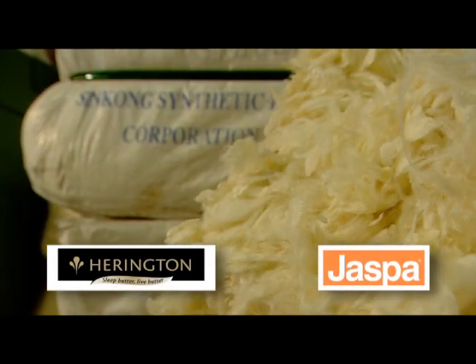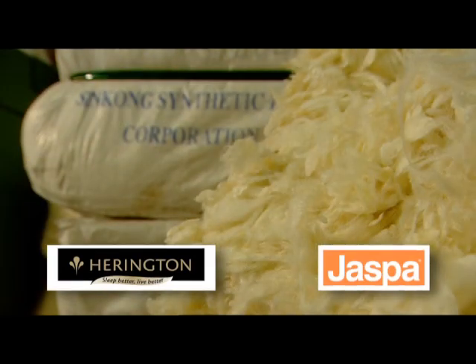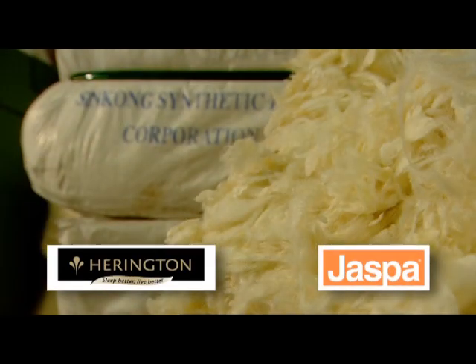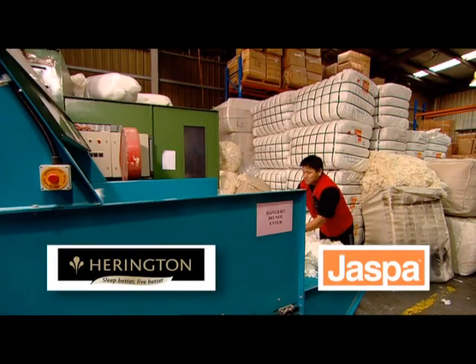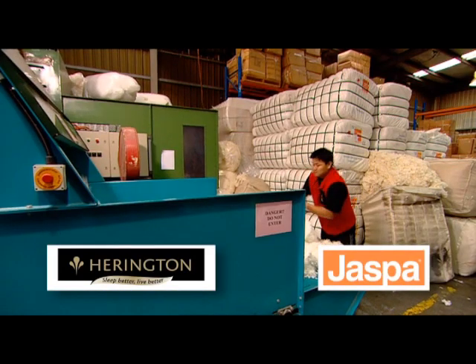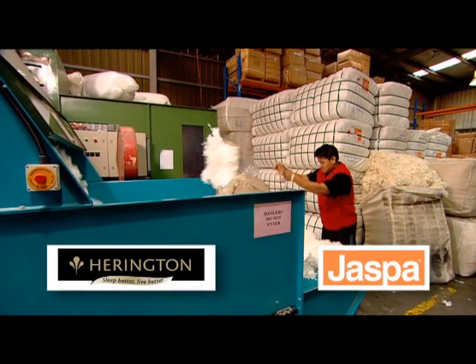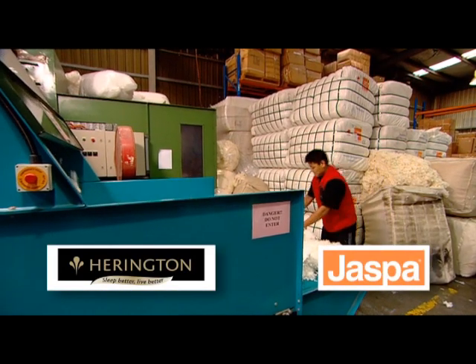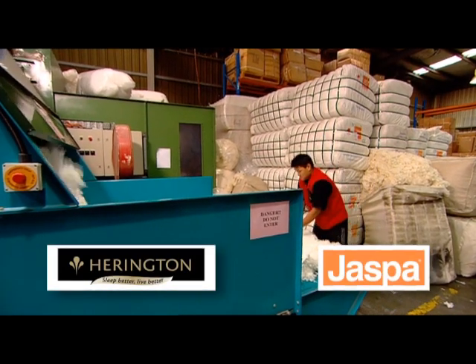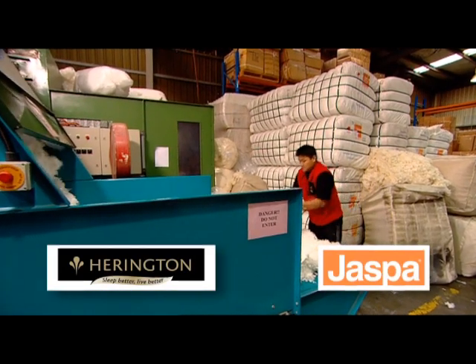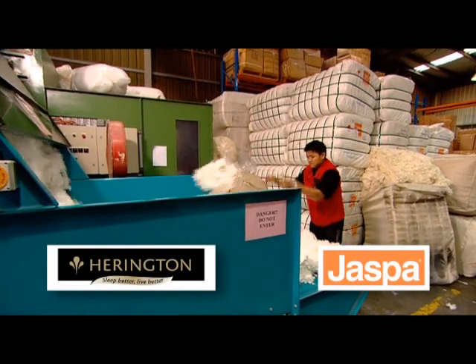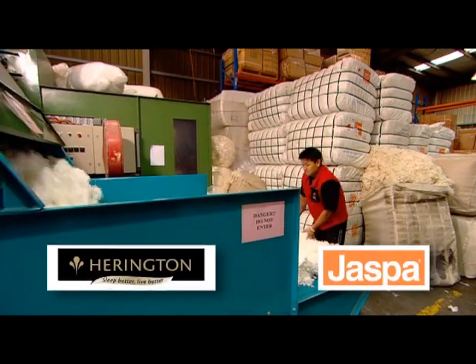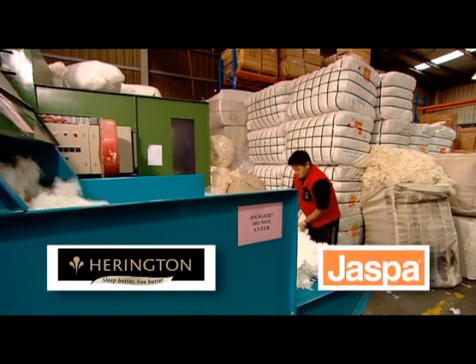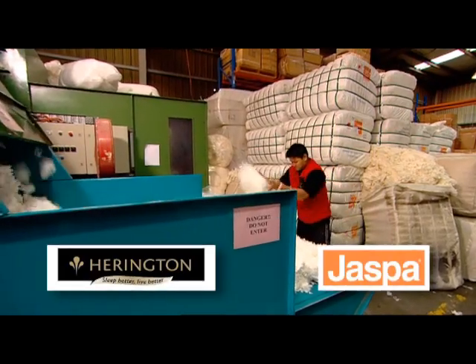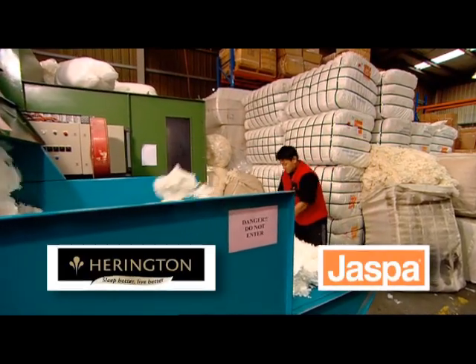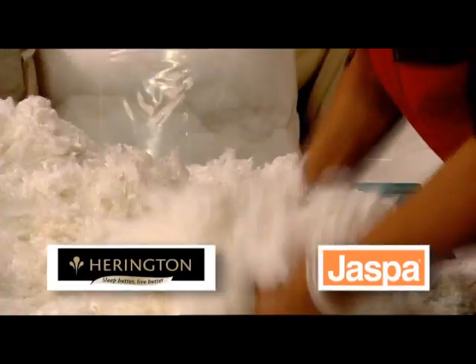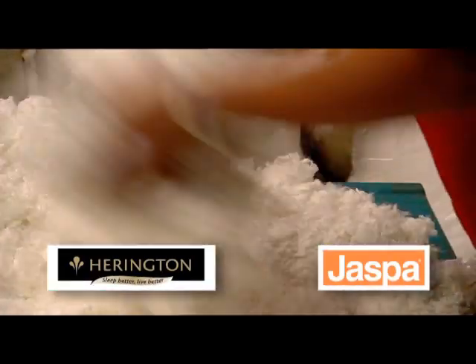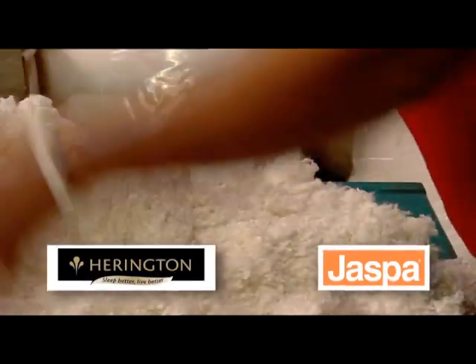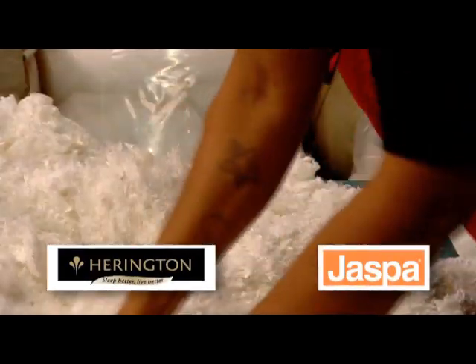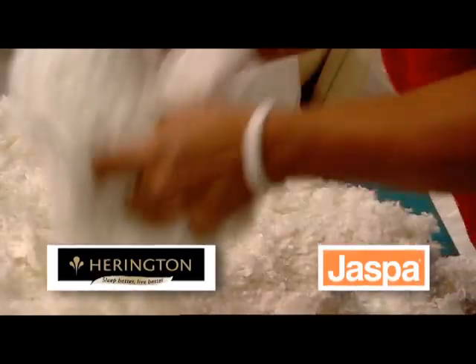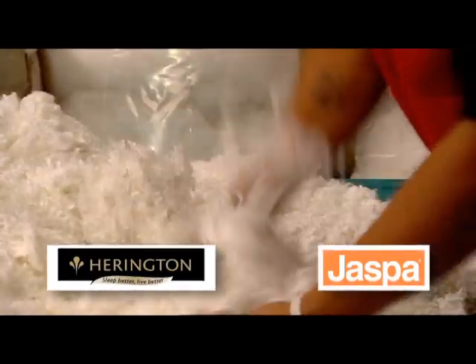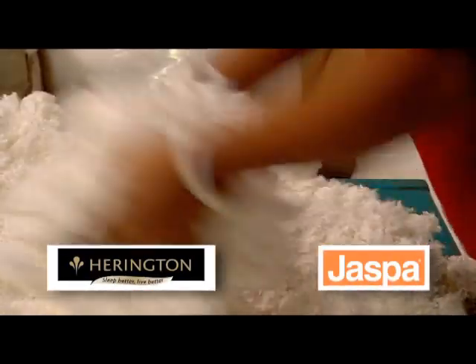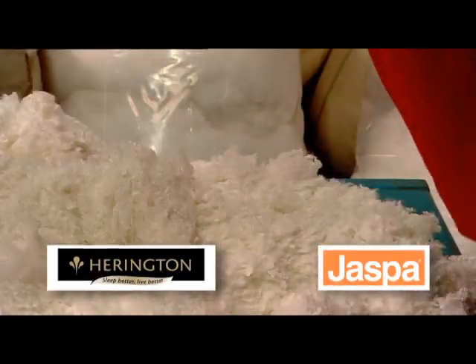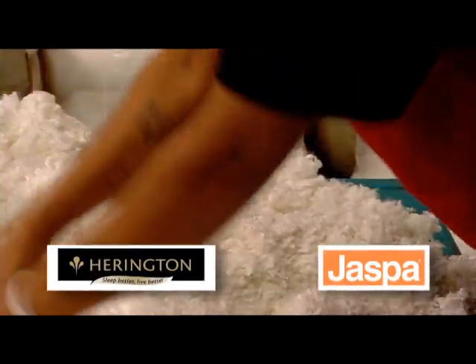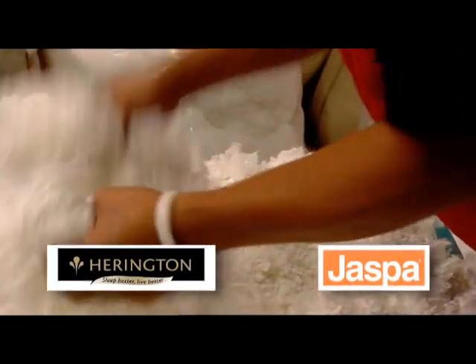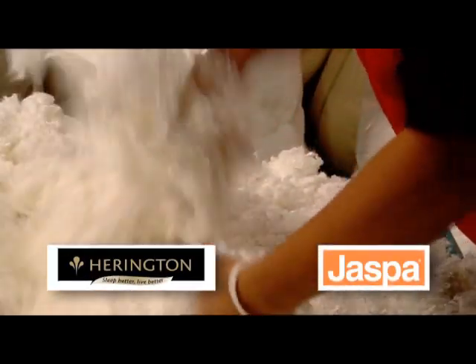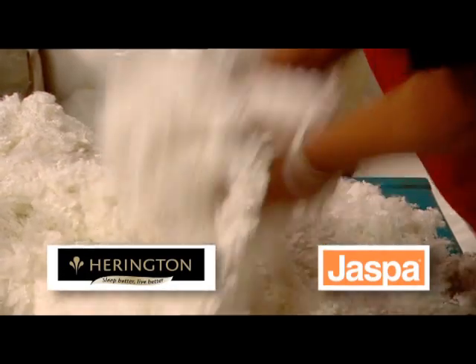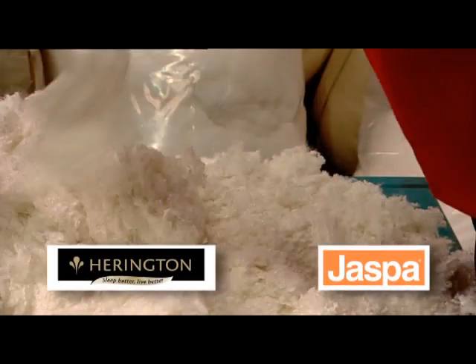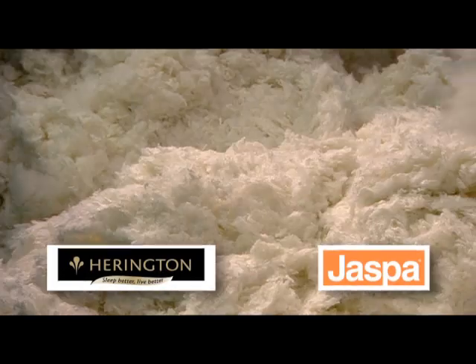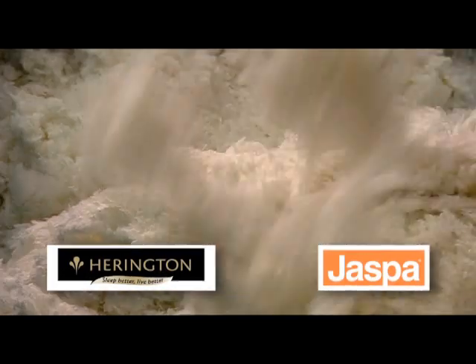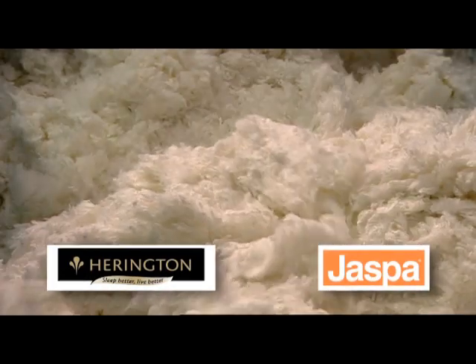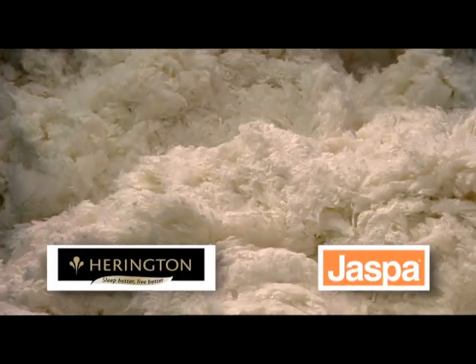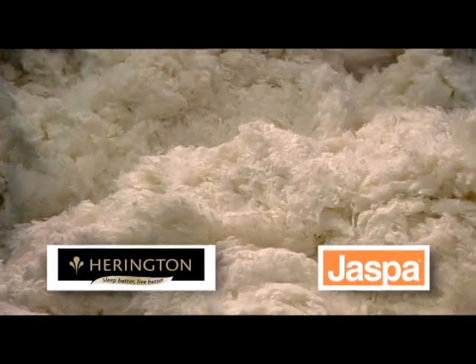Jasper Herrington employs the latest technology, equipment and manufacturing processes focusing on design and quality. The process begins with fibre being loaded into the bale opener.